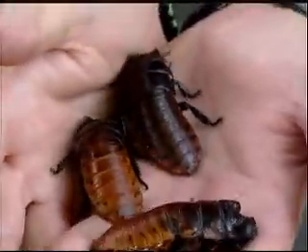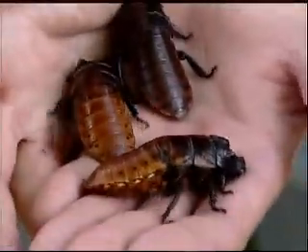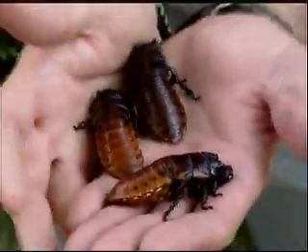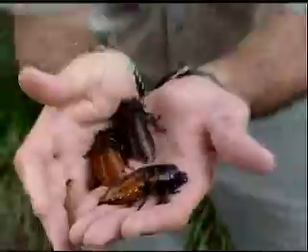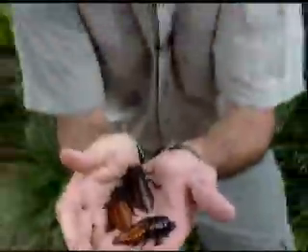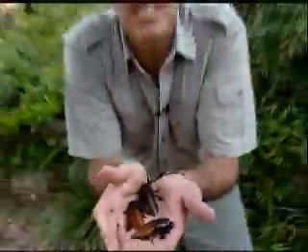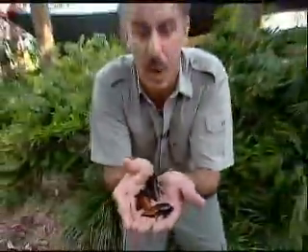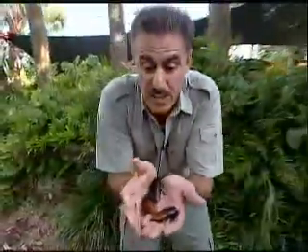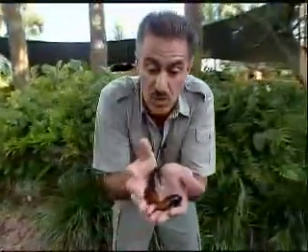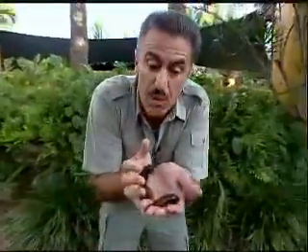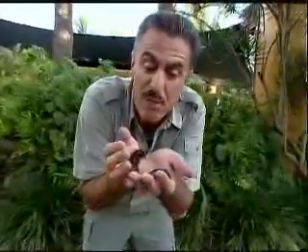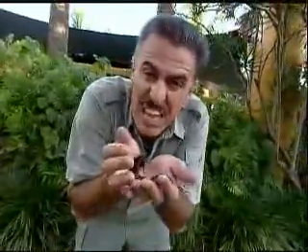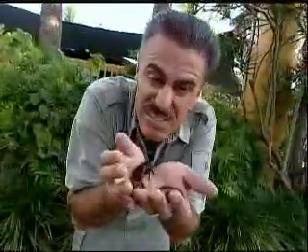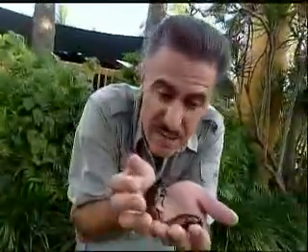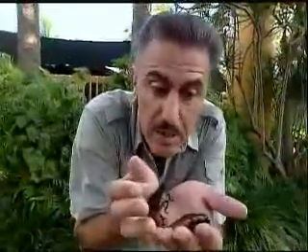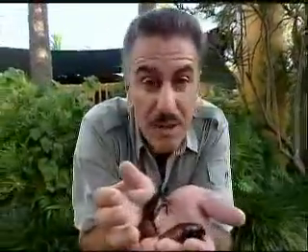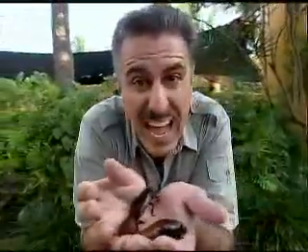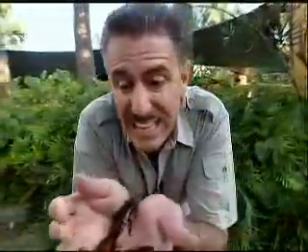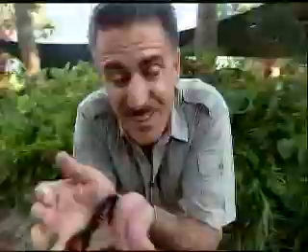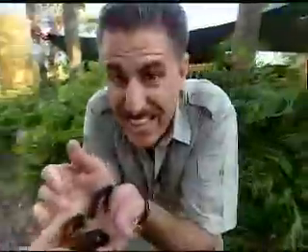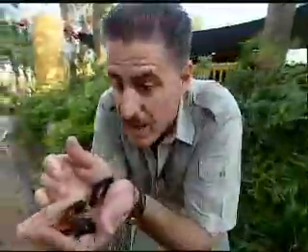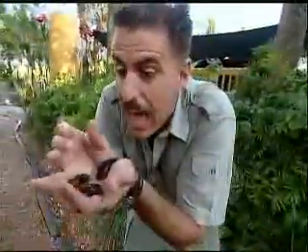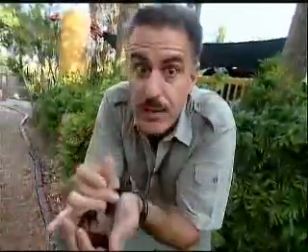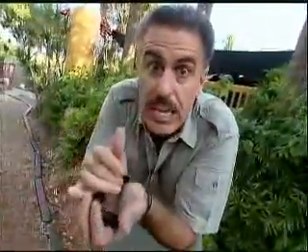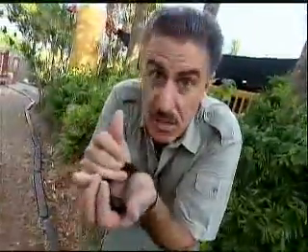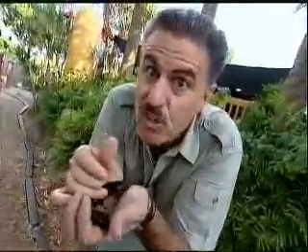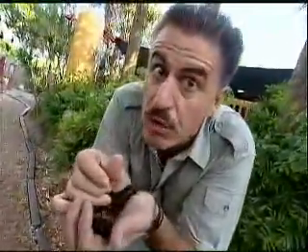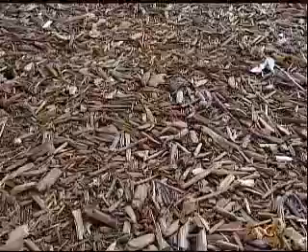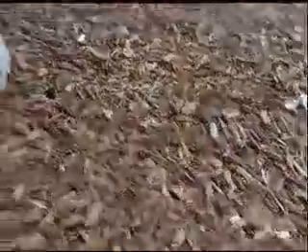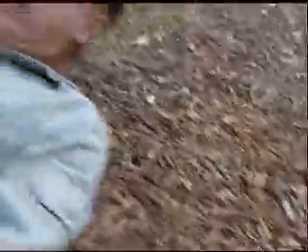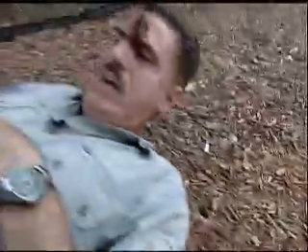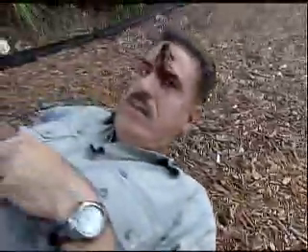Now, you probably first were introduced to these things on the reality shows, you know, where the people are eating them and scaring them. But in reality, they're not that scary. However, in some monster movies, you see them like this.